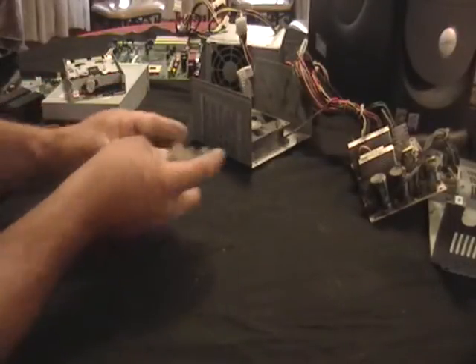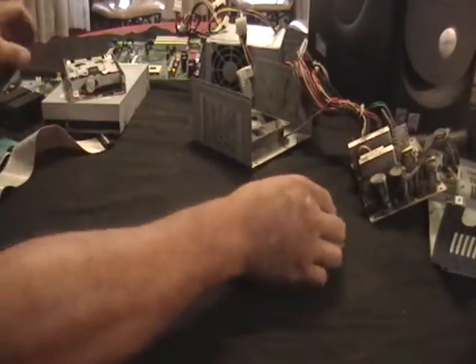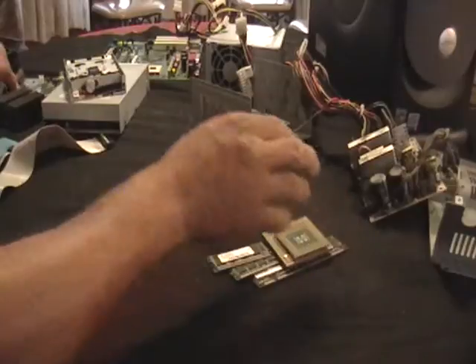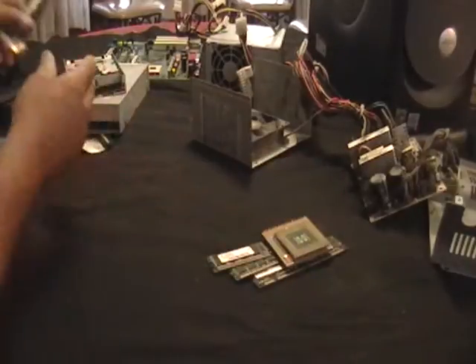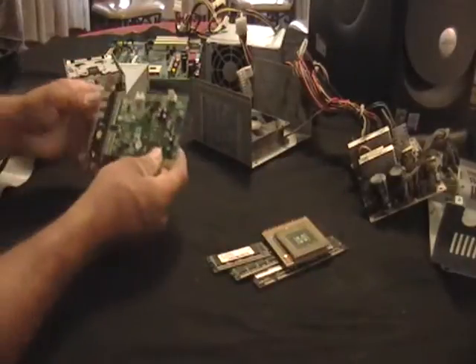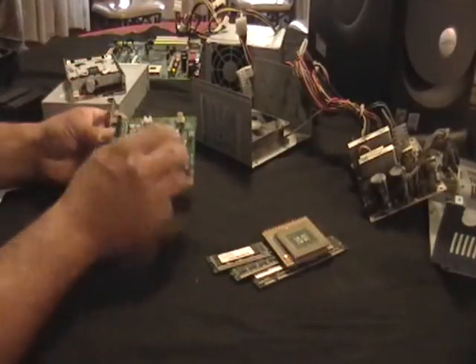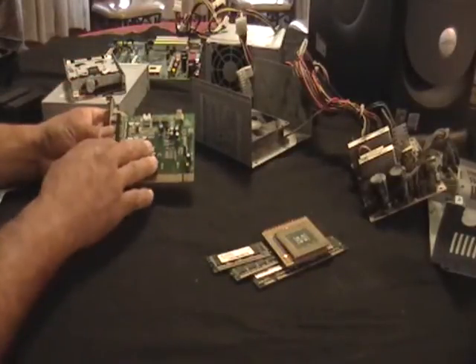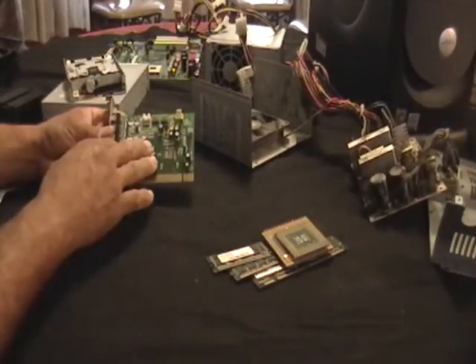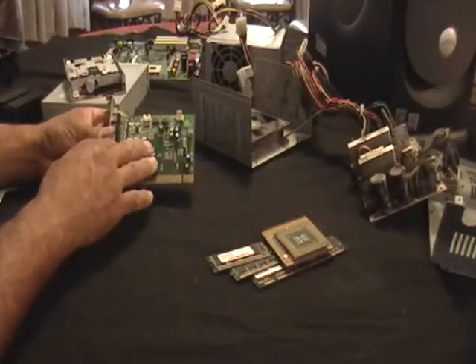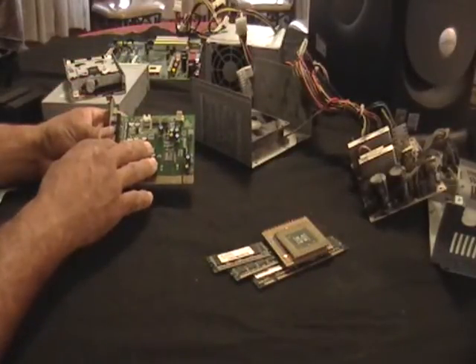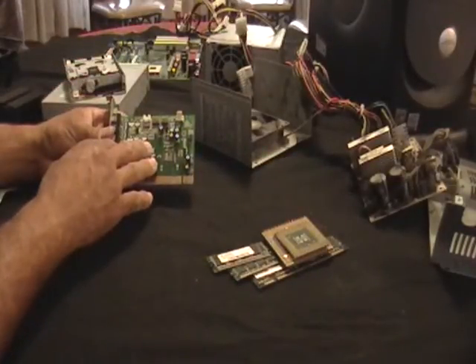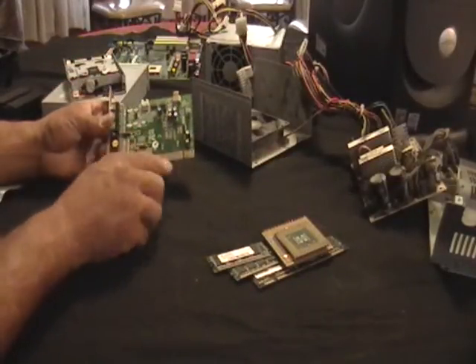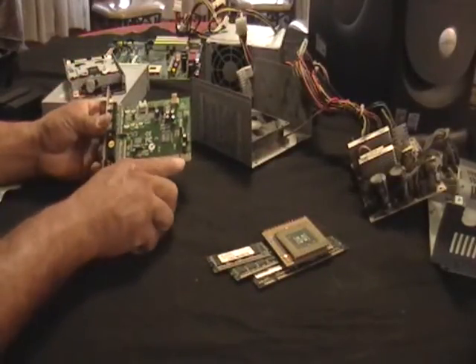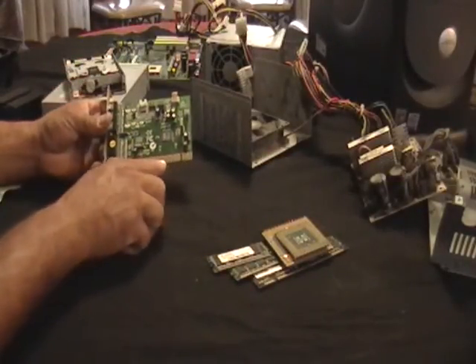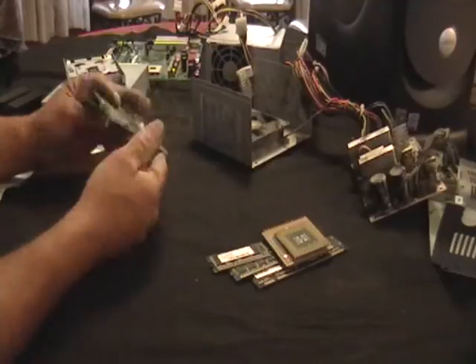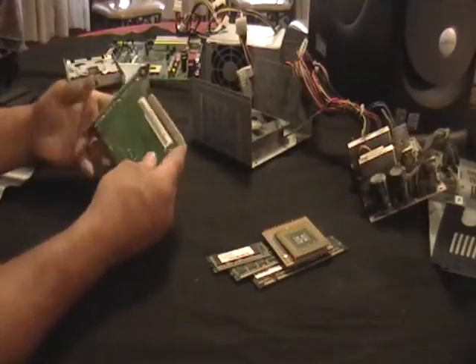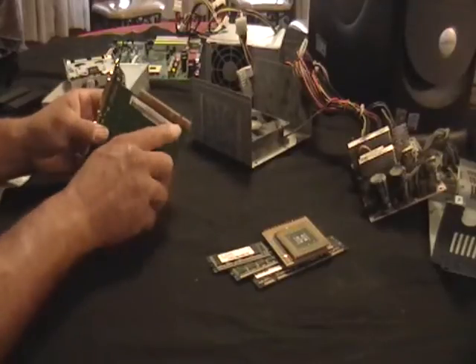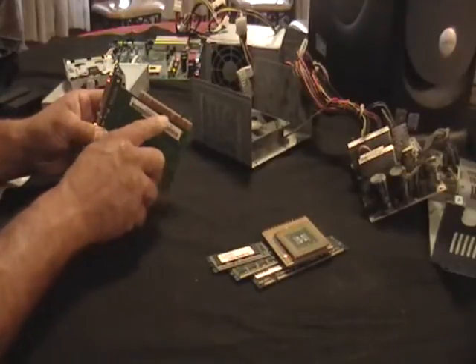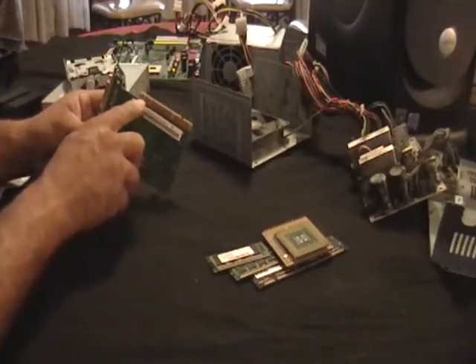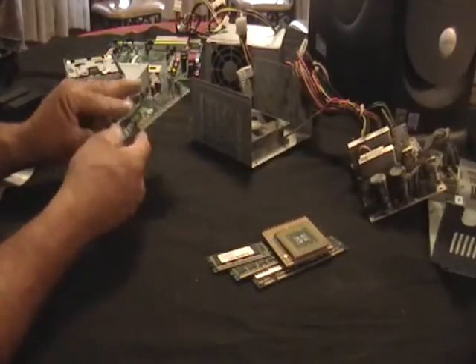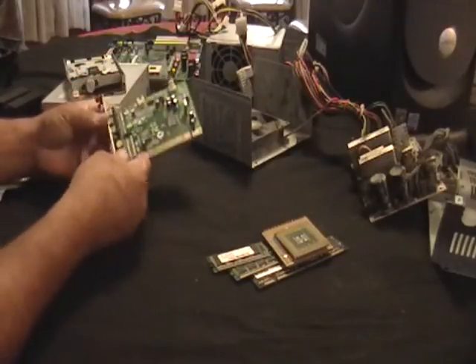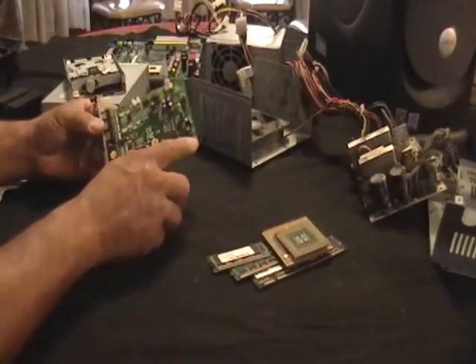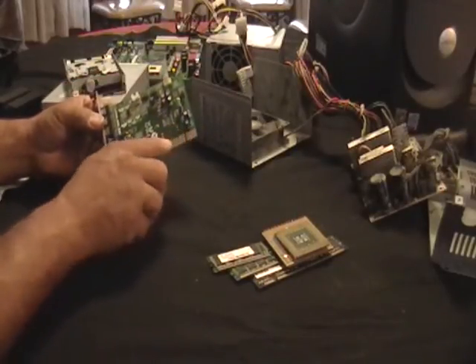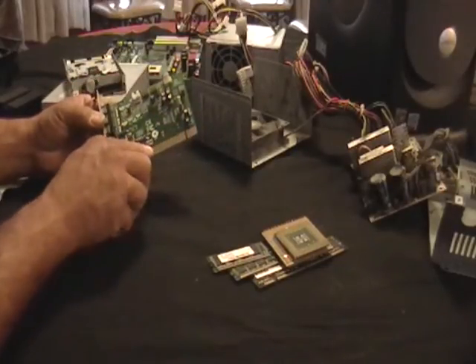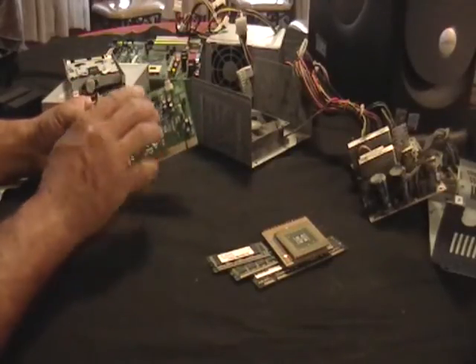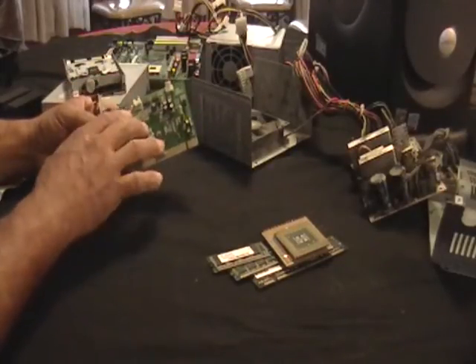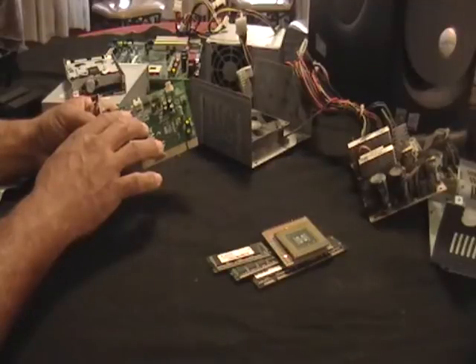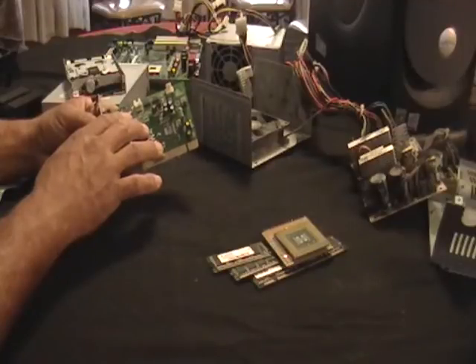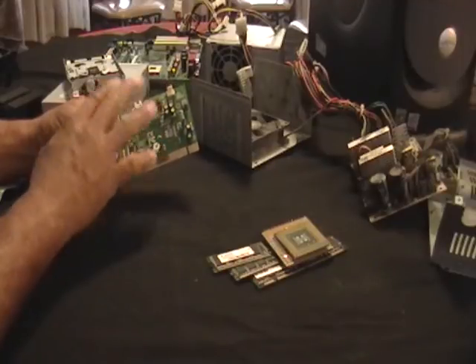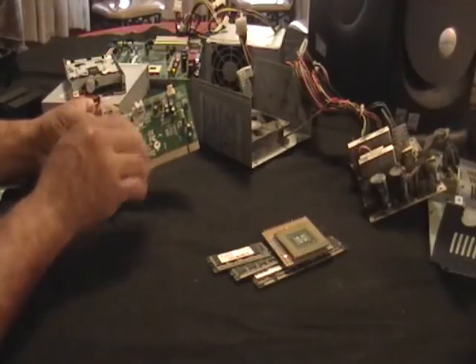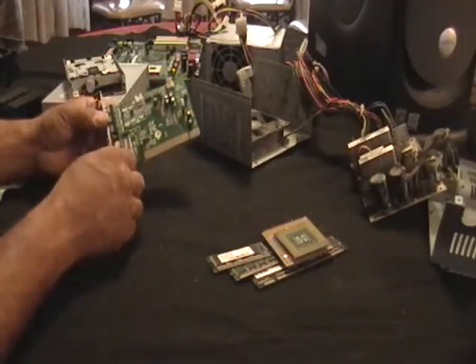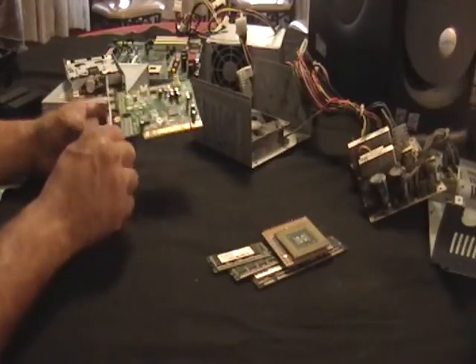These are one of the boards that came with the computer. Again, all gold — see all that gold there? Cut the piece out, sell the piece with your scrap metal.